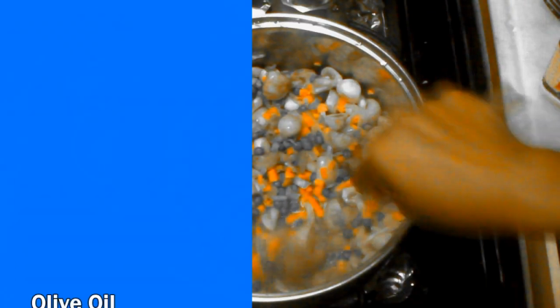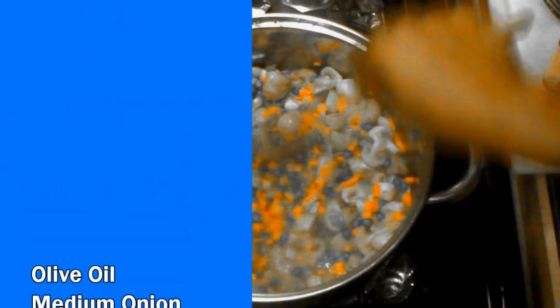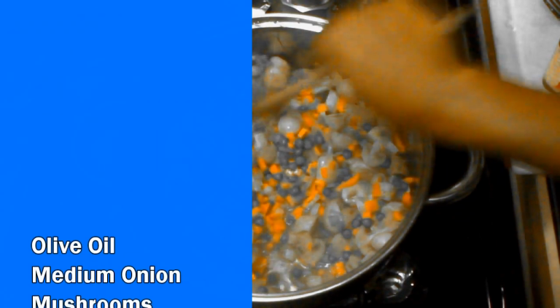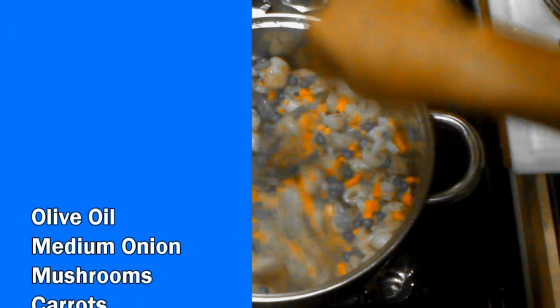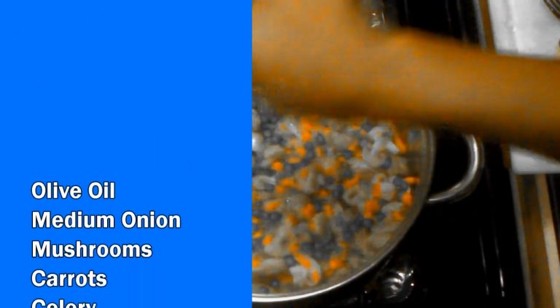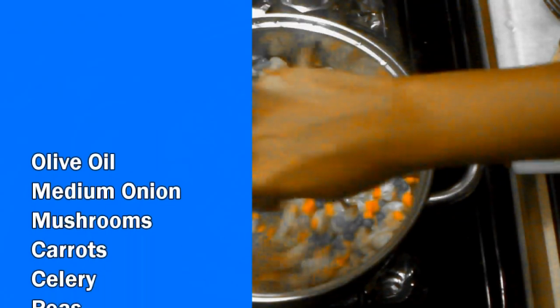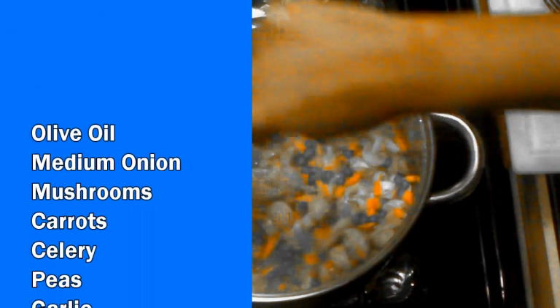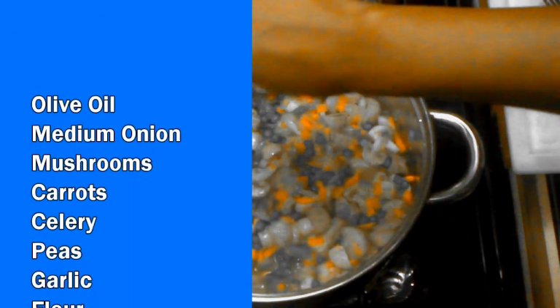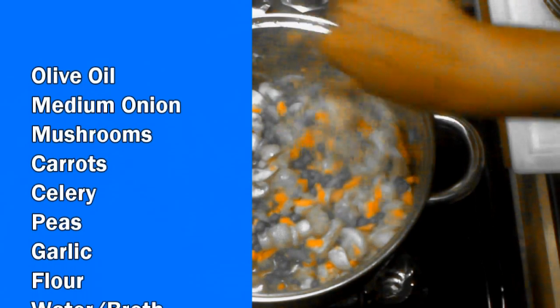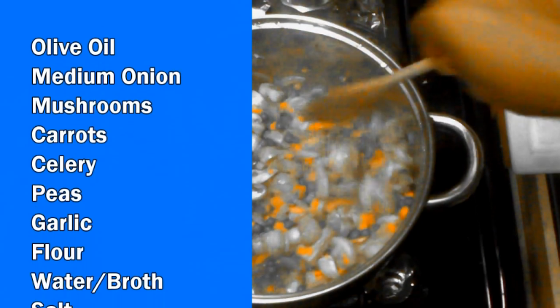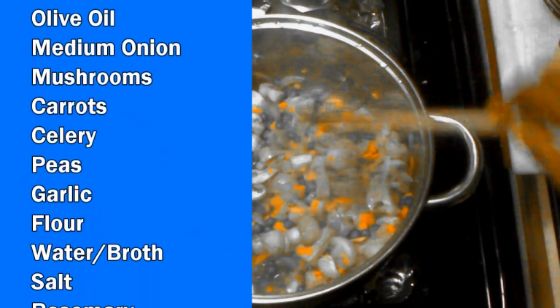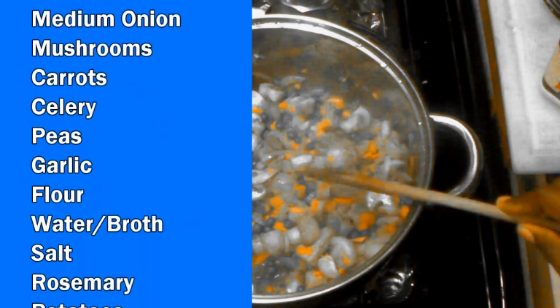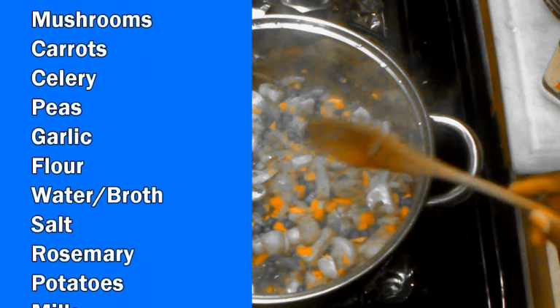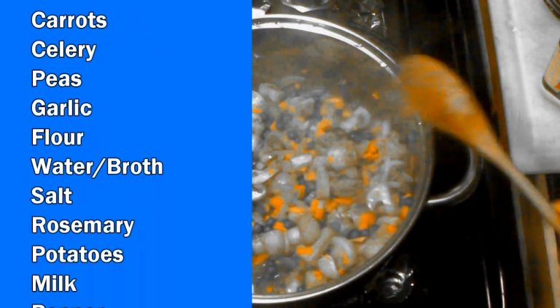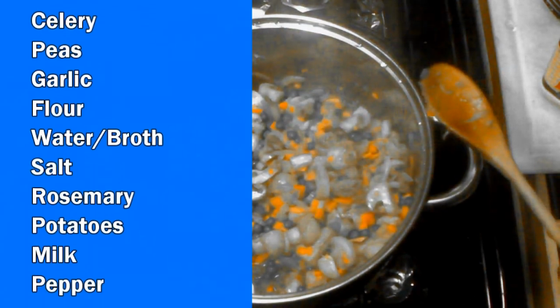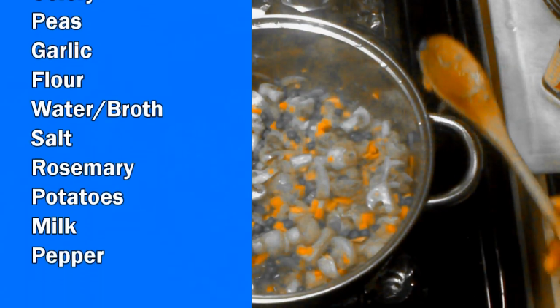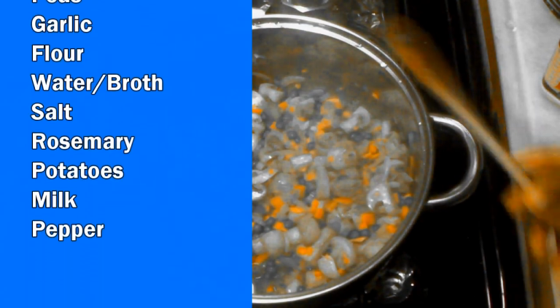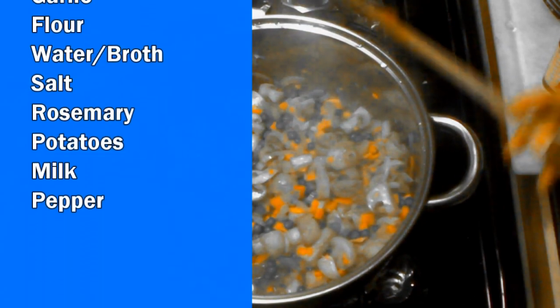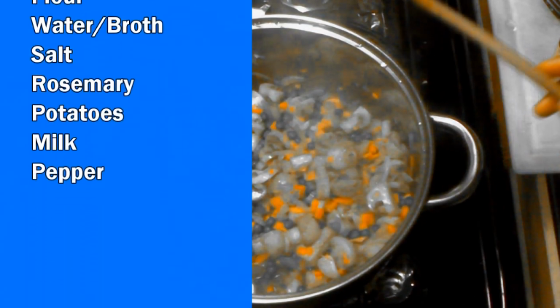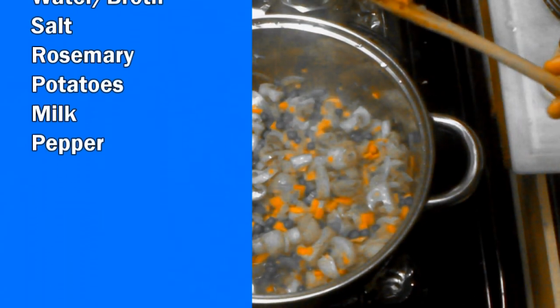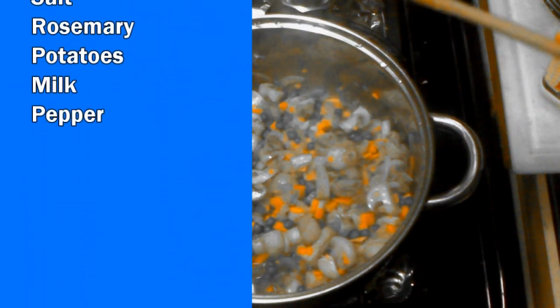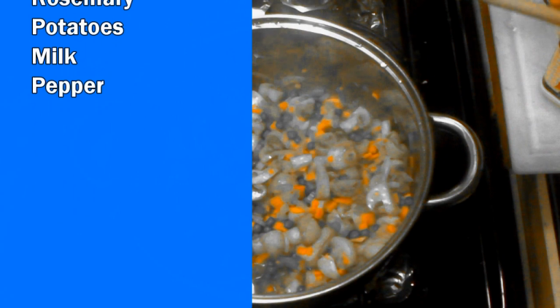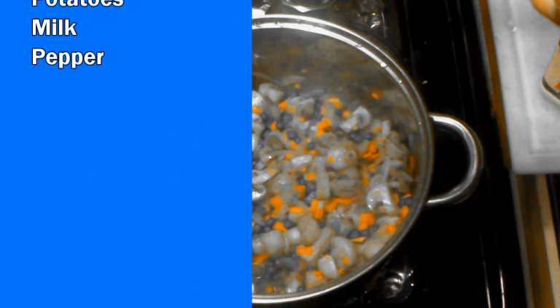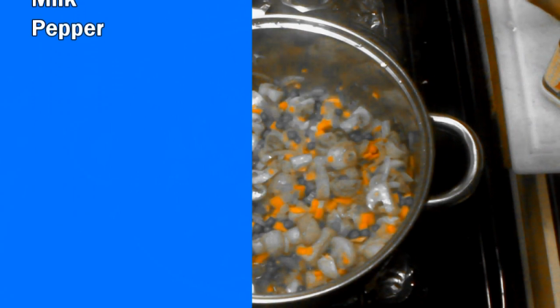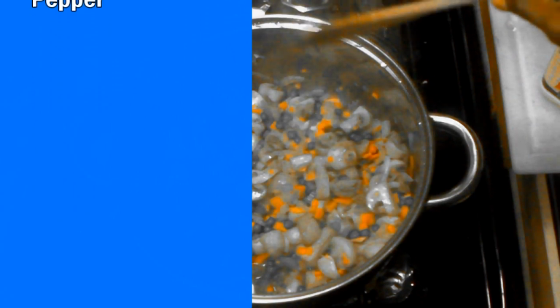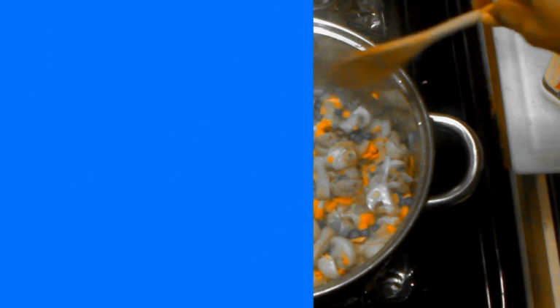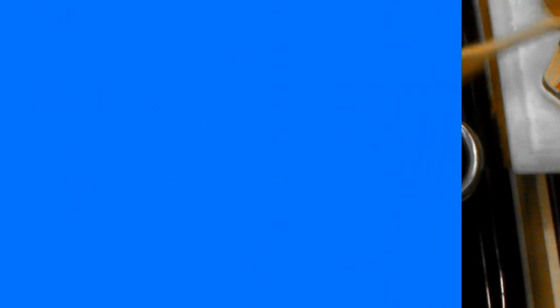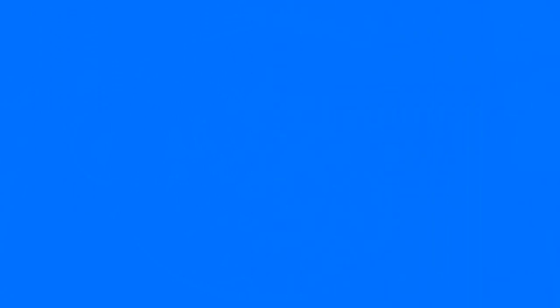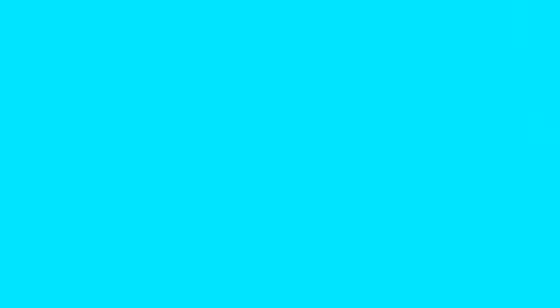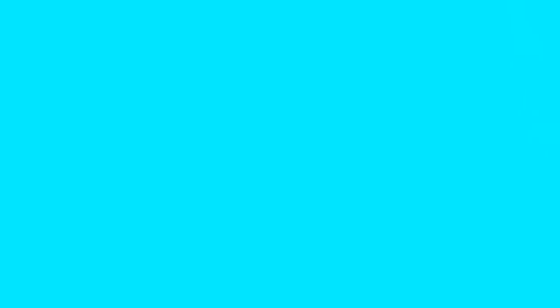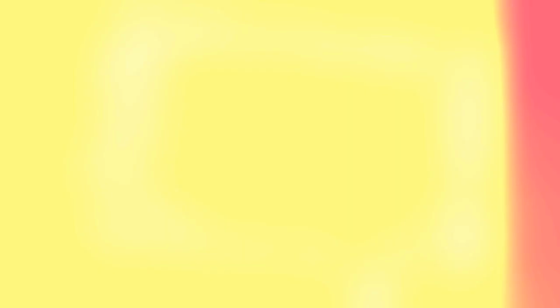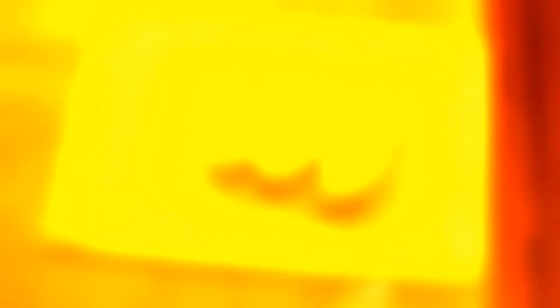Here are the ingredients: olive oil, medium onion, mushrooms, carrots, celery, peas, garlic, flour, water or broth, salt, rosemary, potatoes, milk, and pepper. Sounds like a lot, but you probably have most of it already in your house.